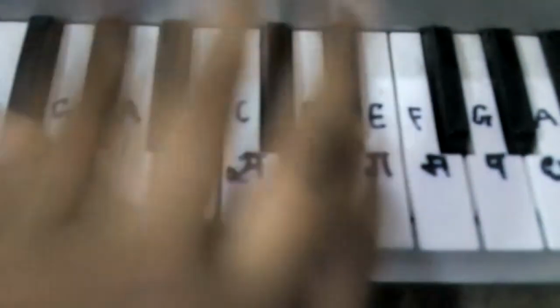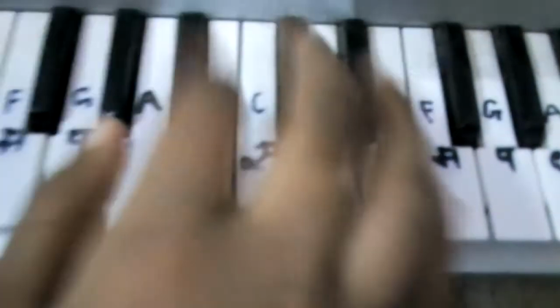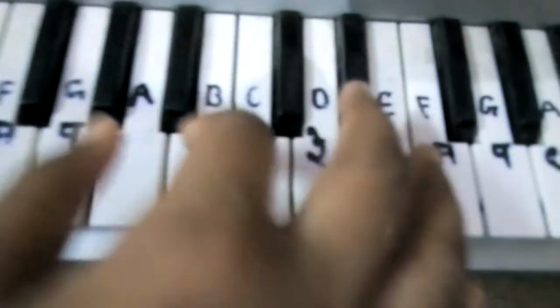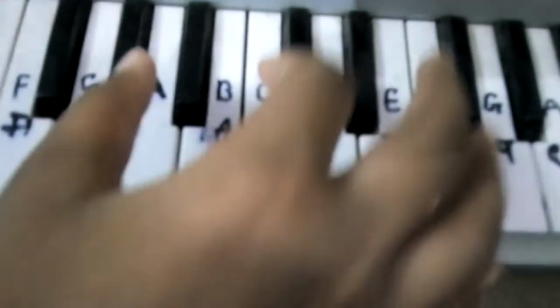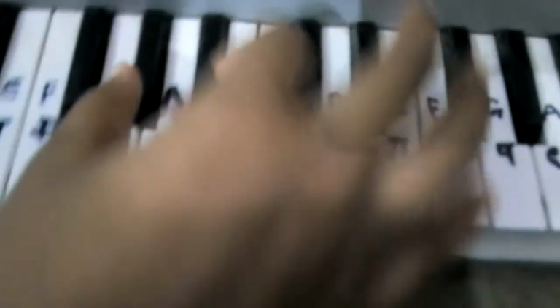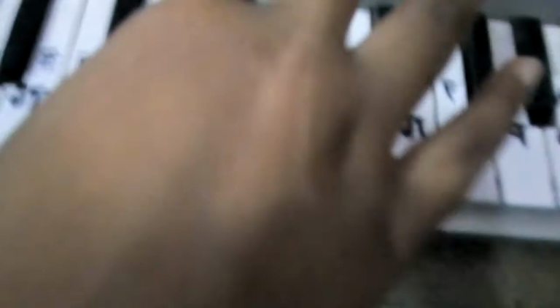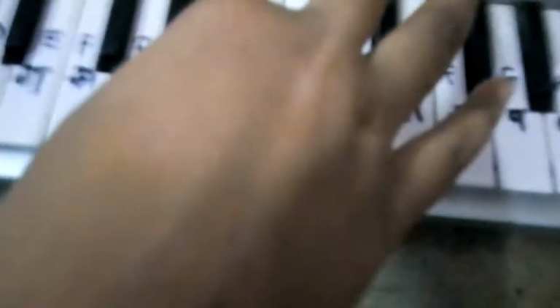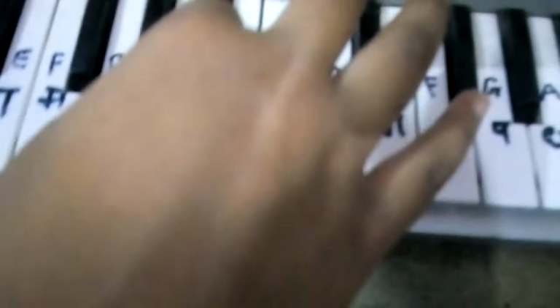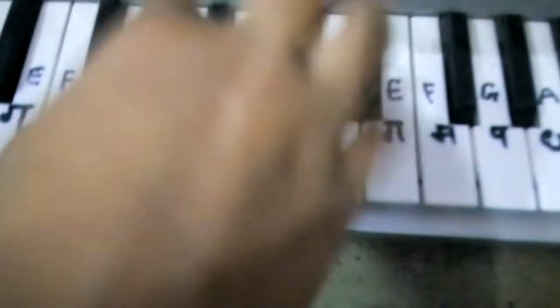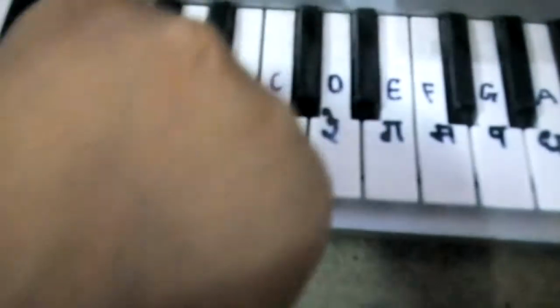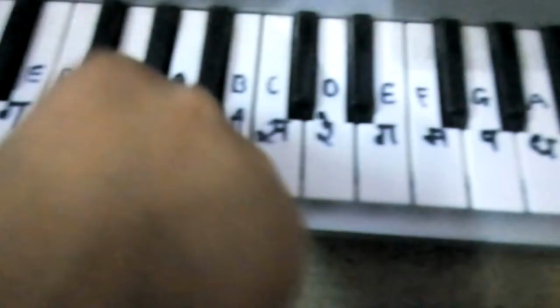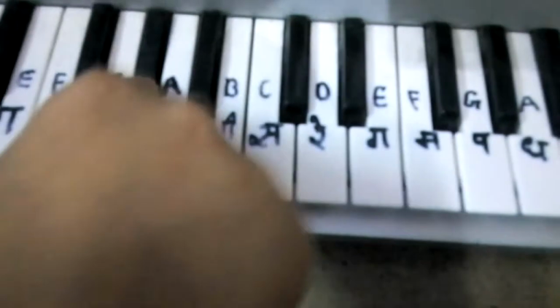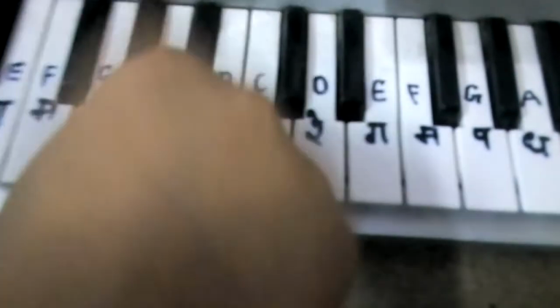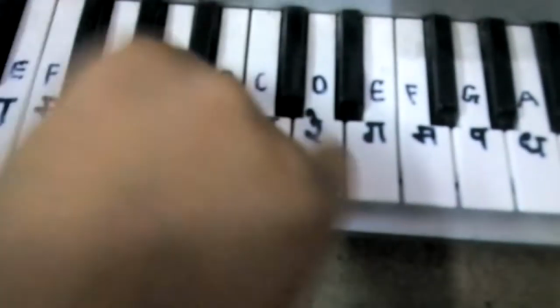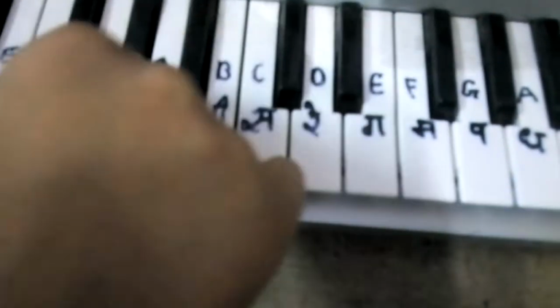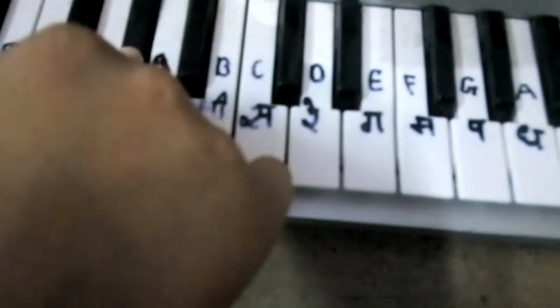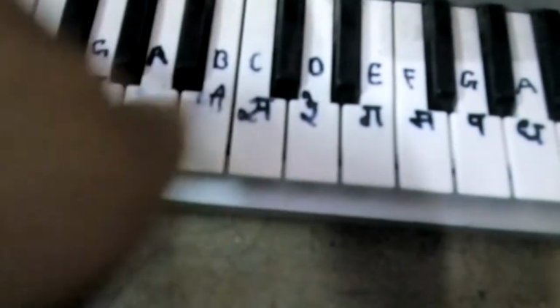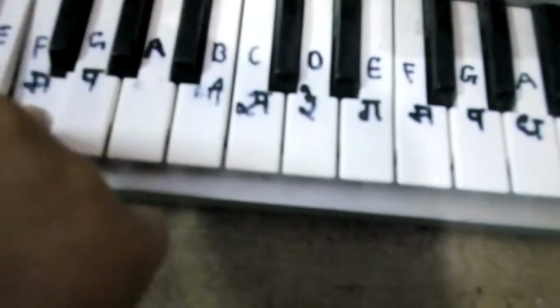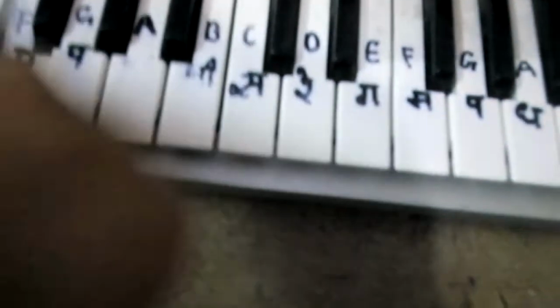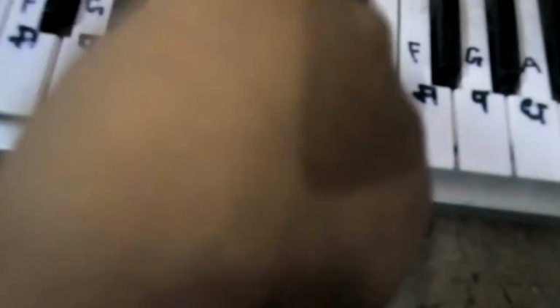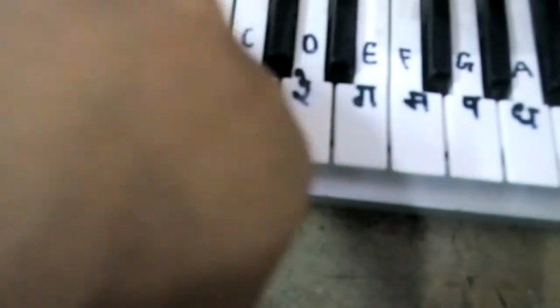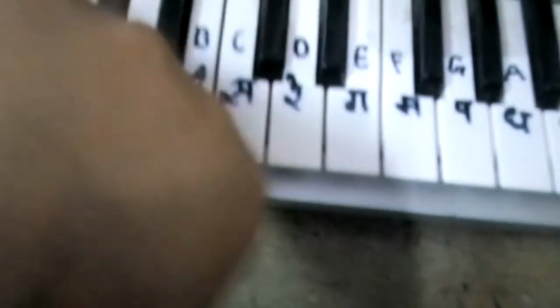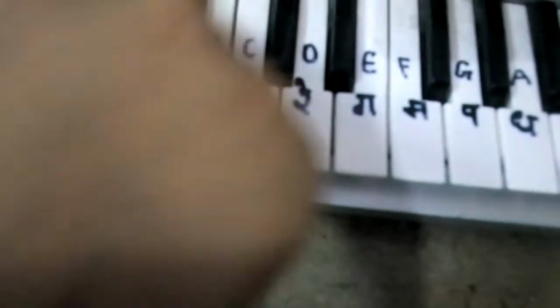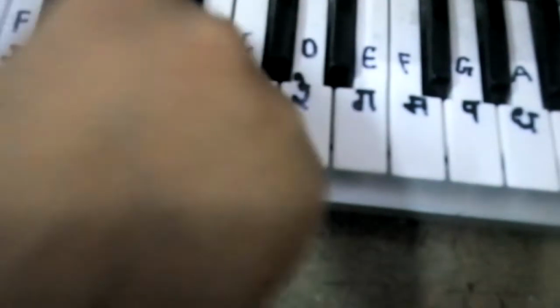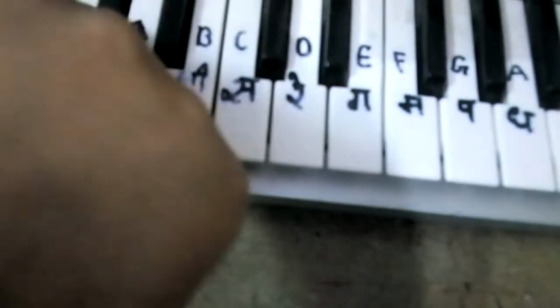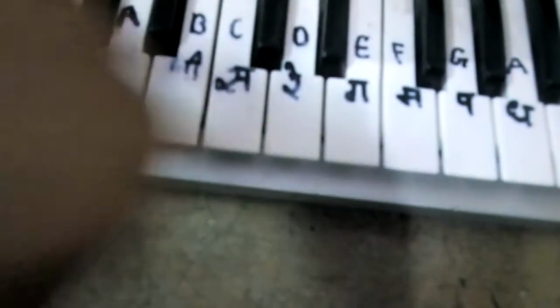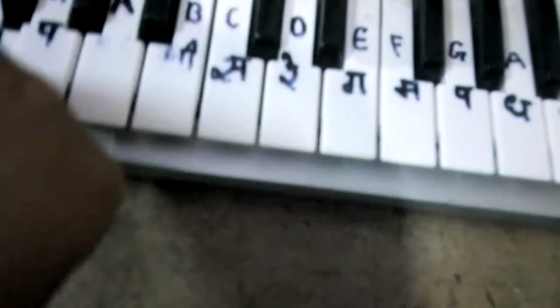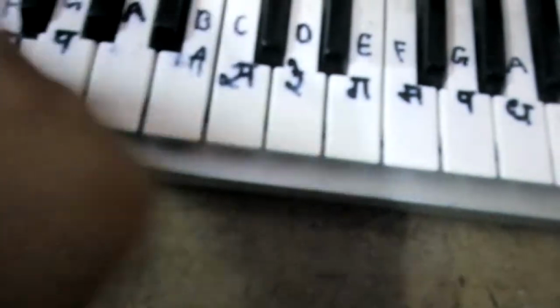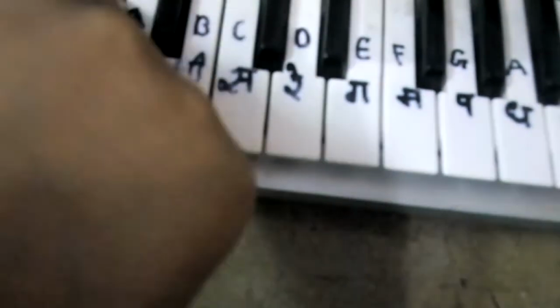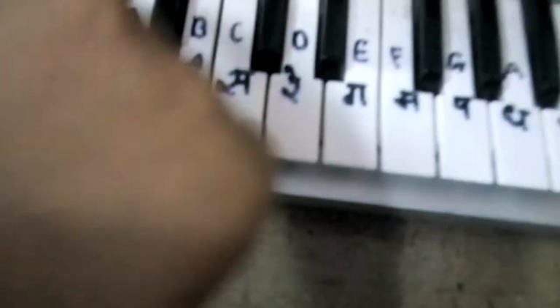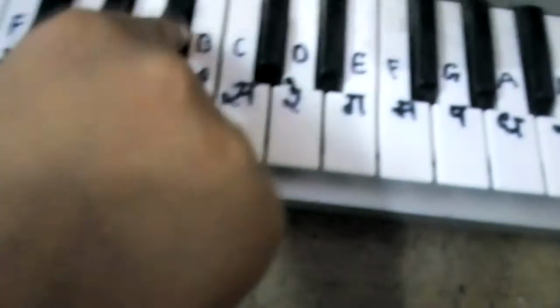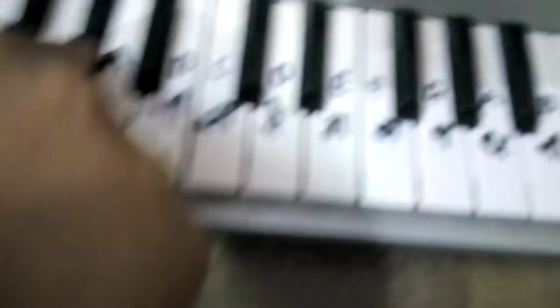Then you have to do this: after A — C, G, A, G, F, G, A, G.